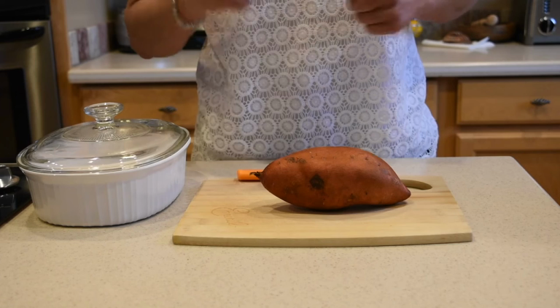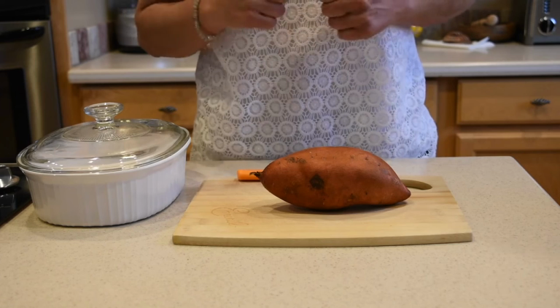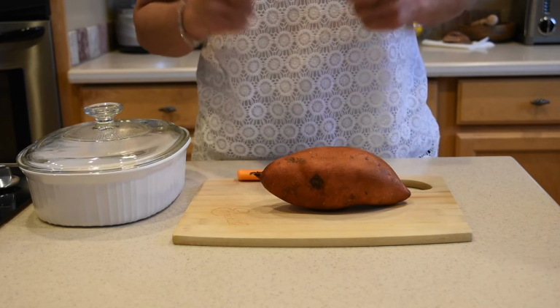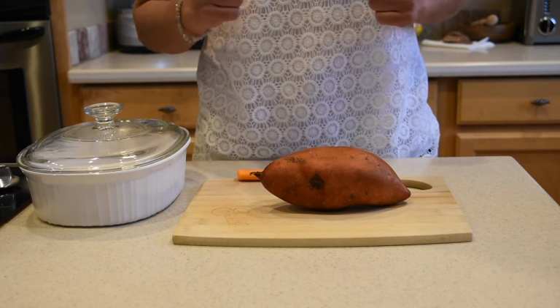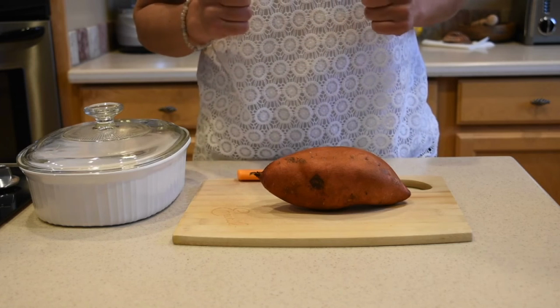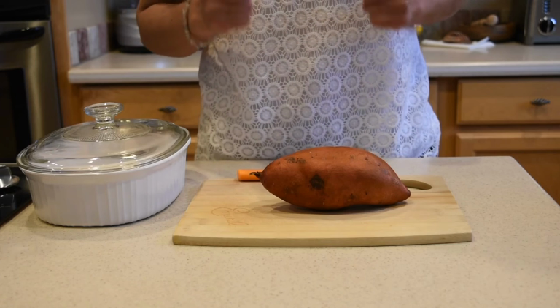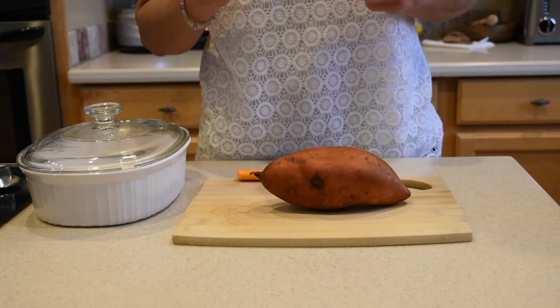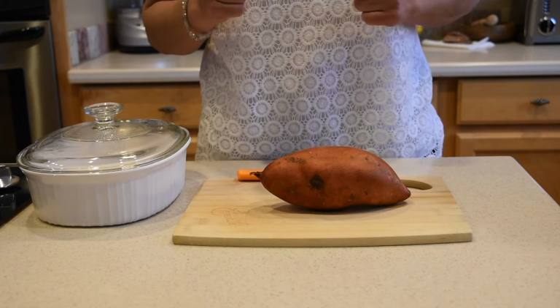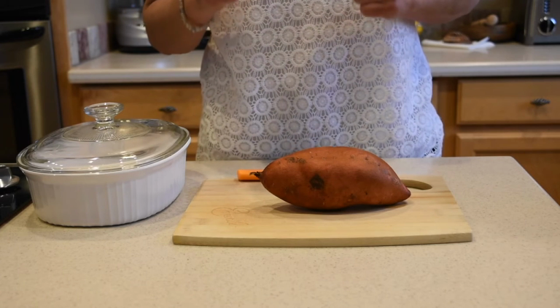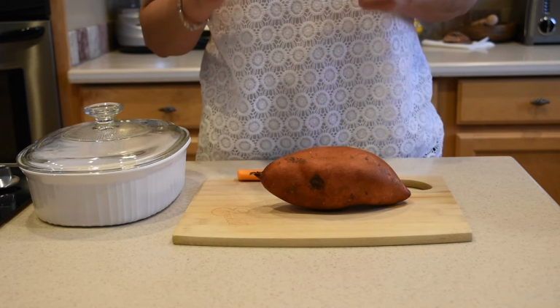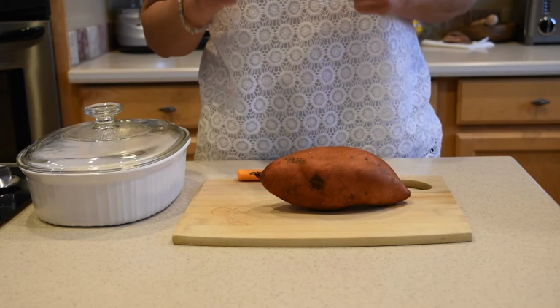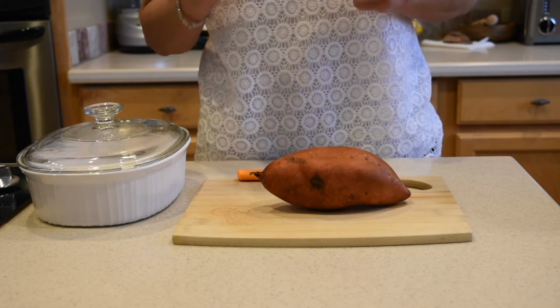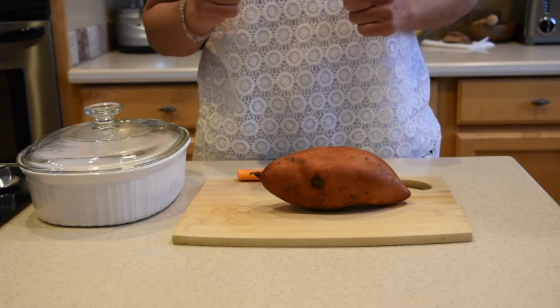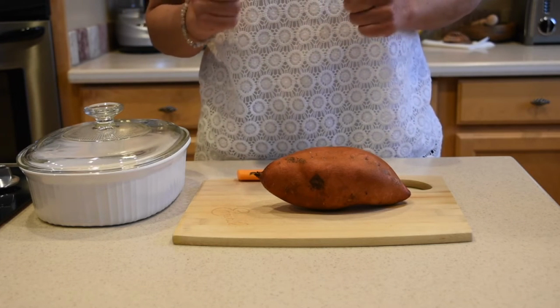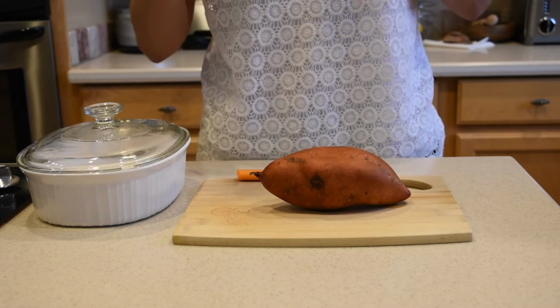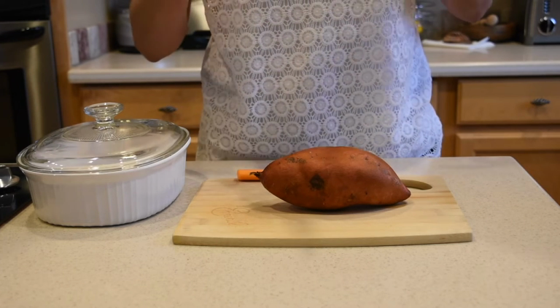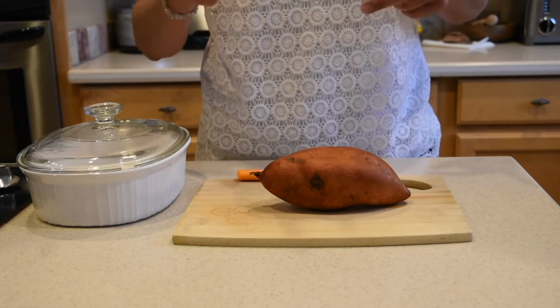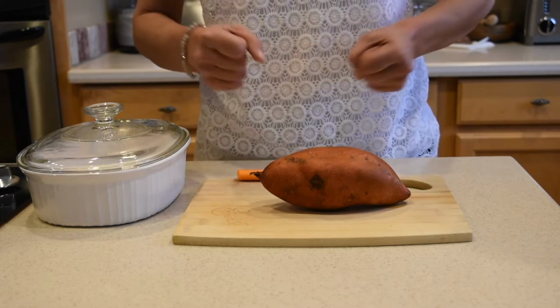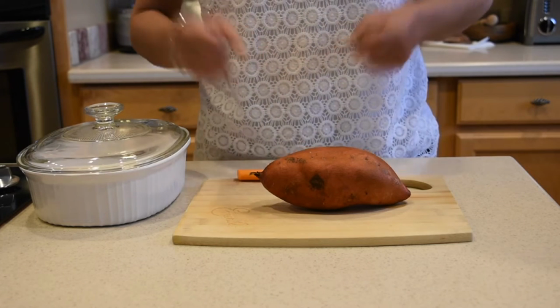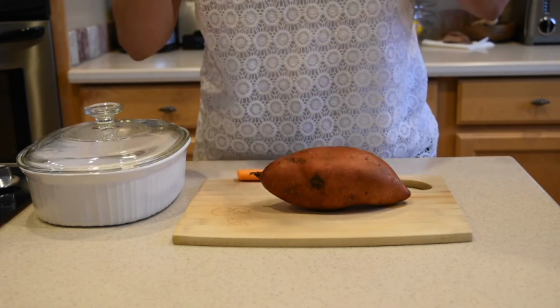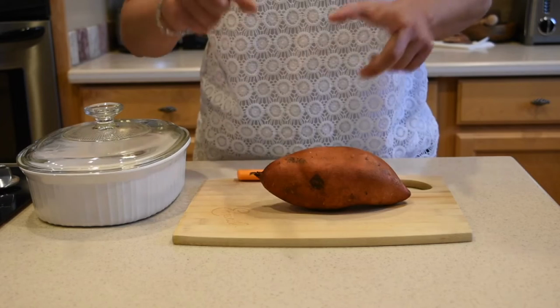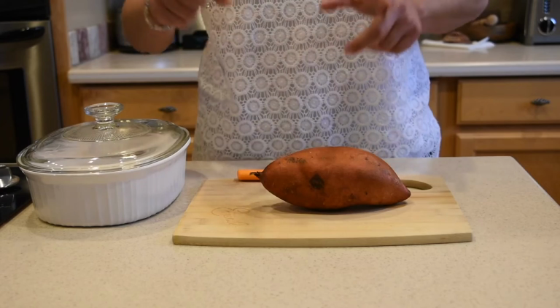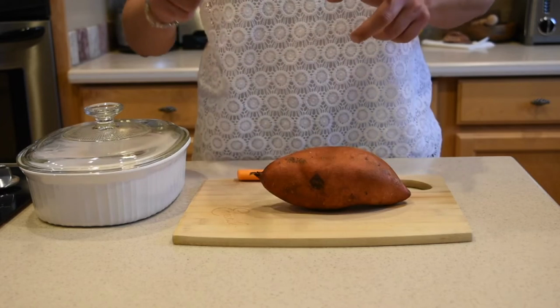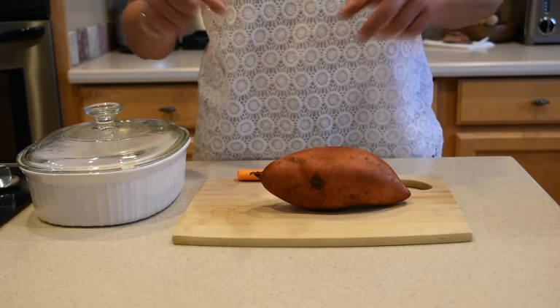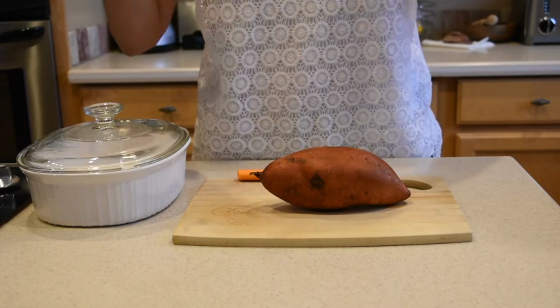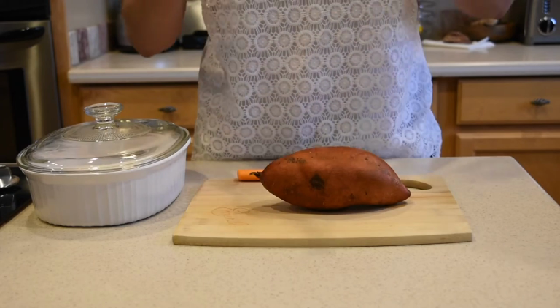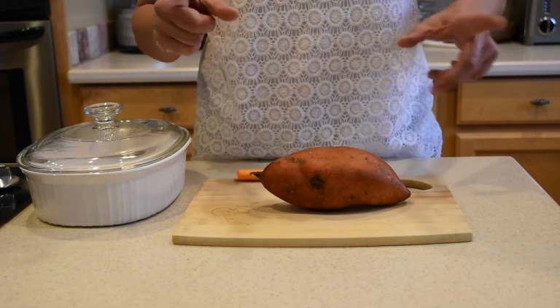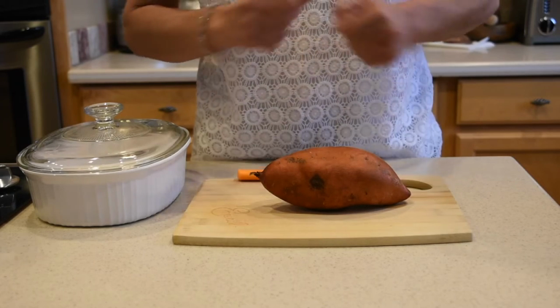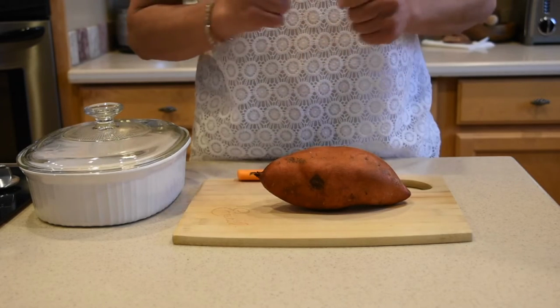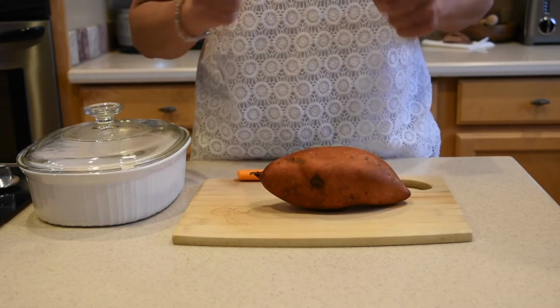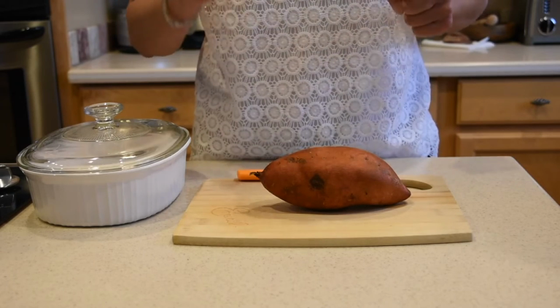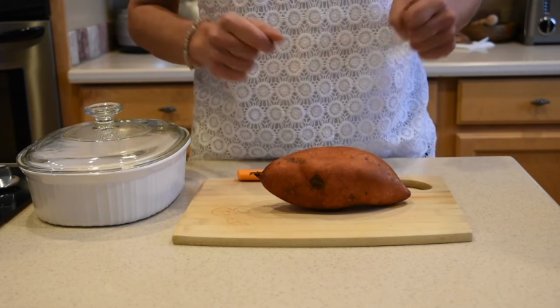Hi guys, in today's video I'm gonna show you how to cook your sweet potatoes super fast. Since you're watching this video, you want to know how to cook them super fast.